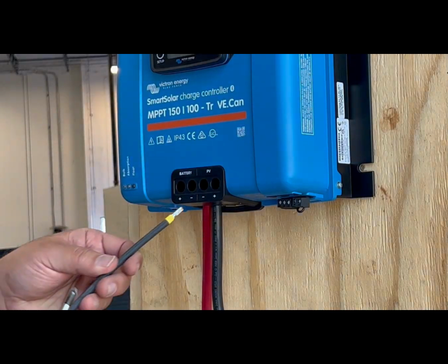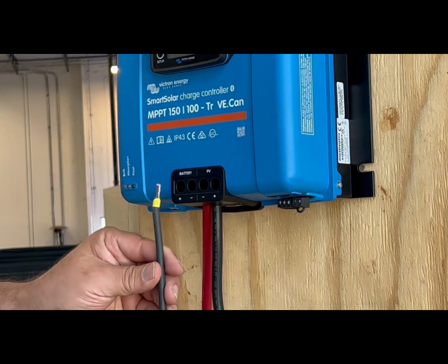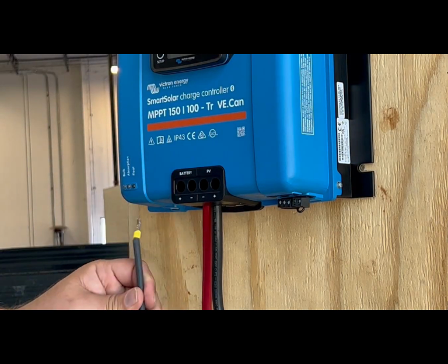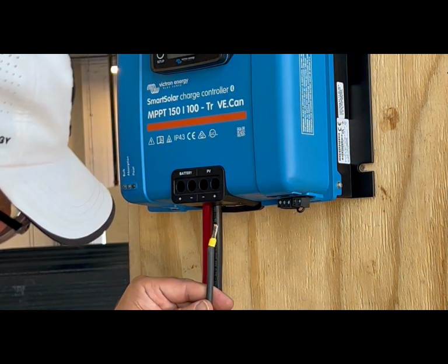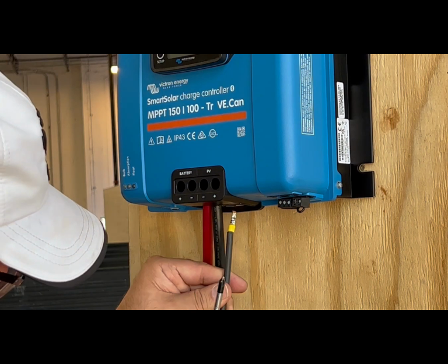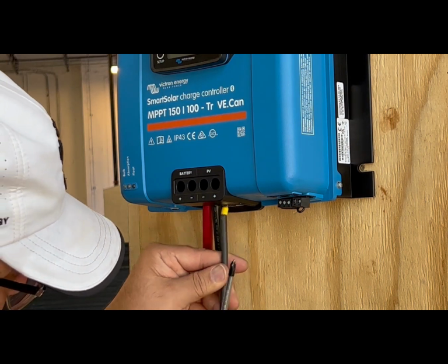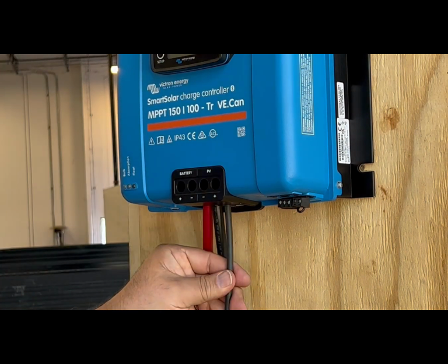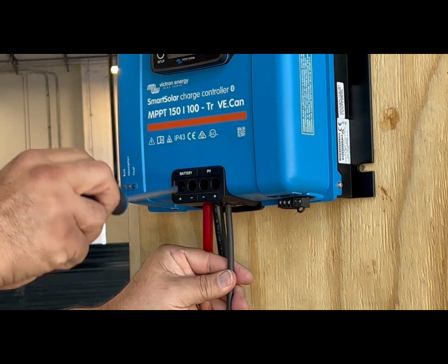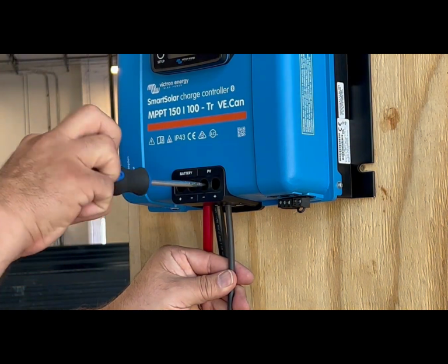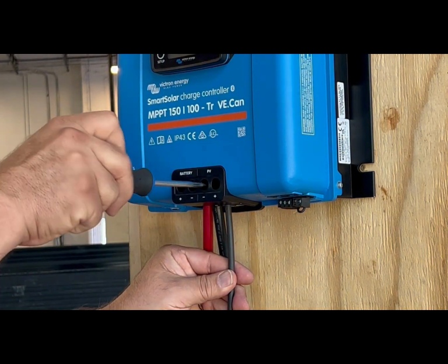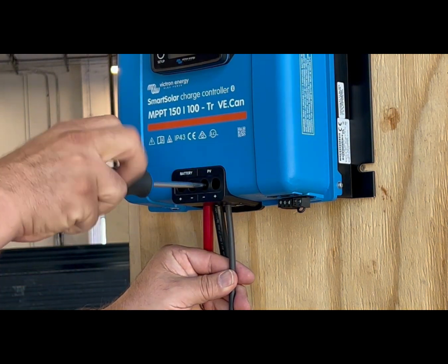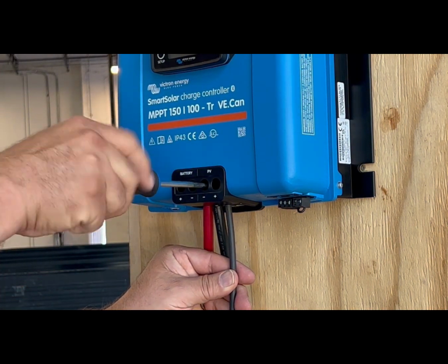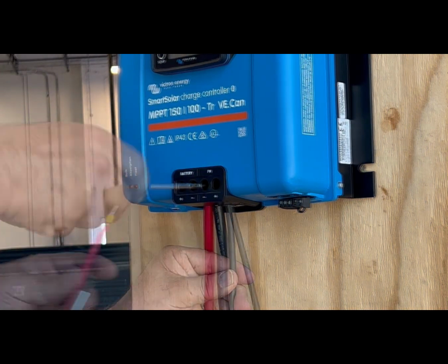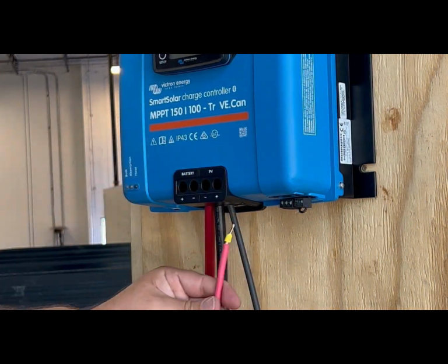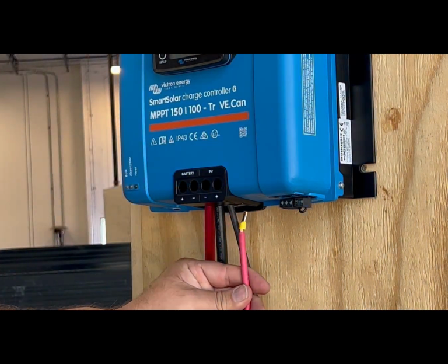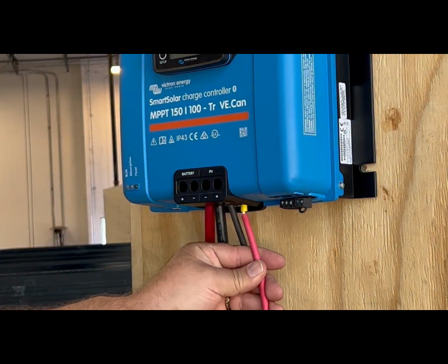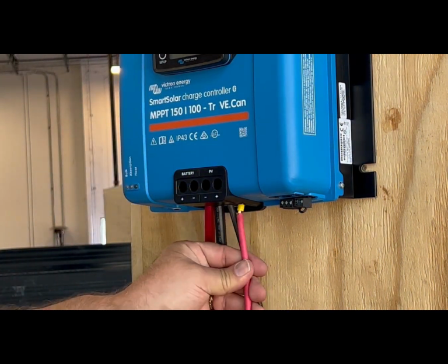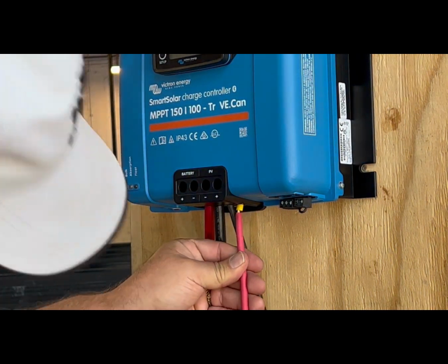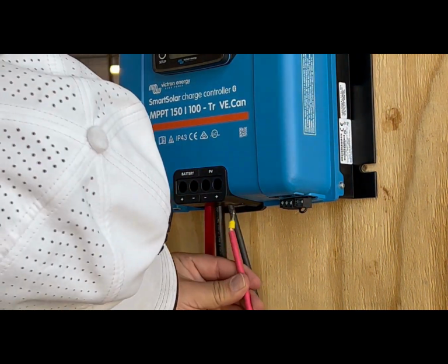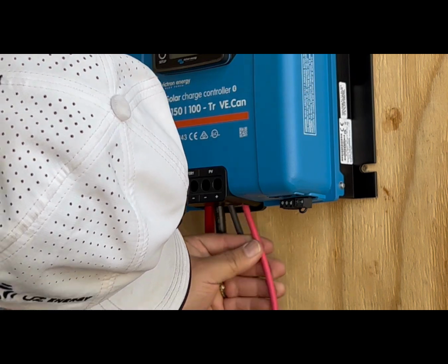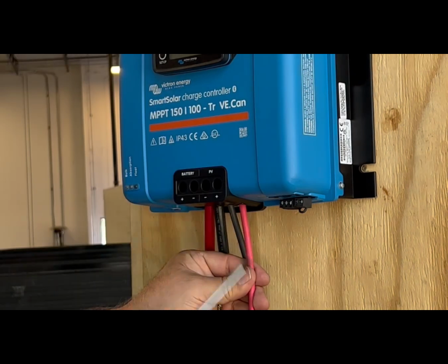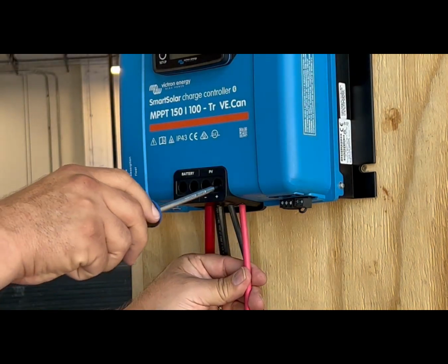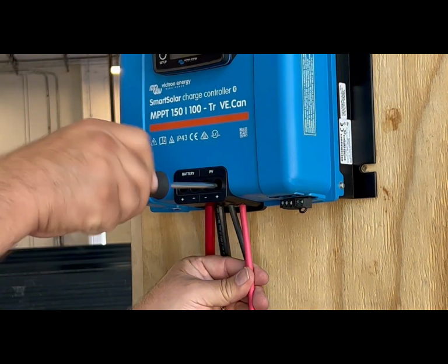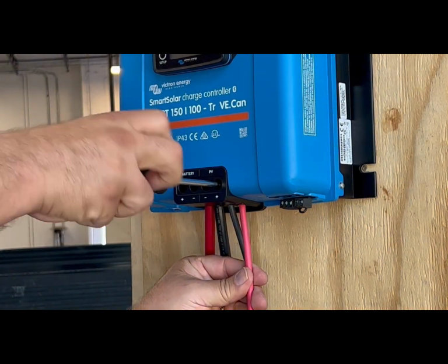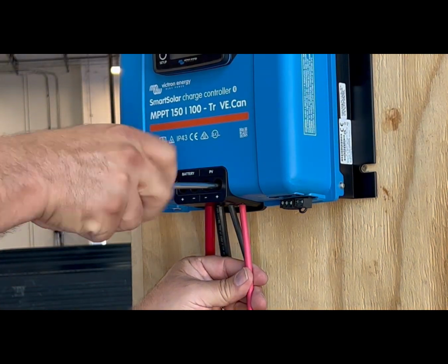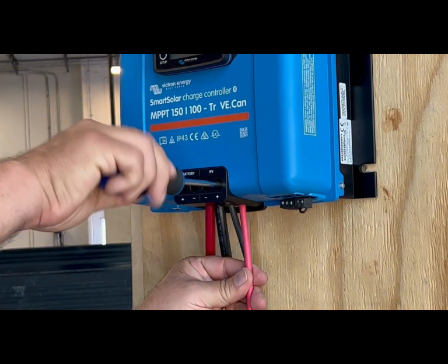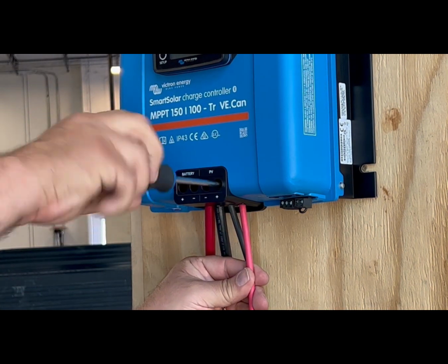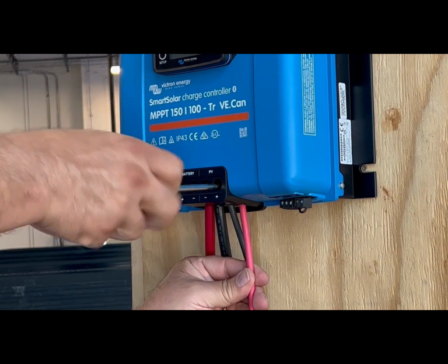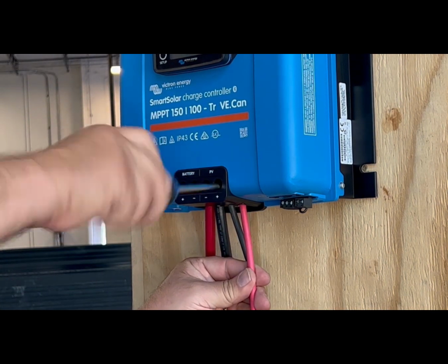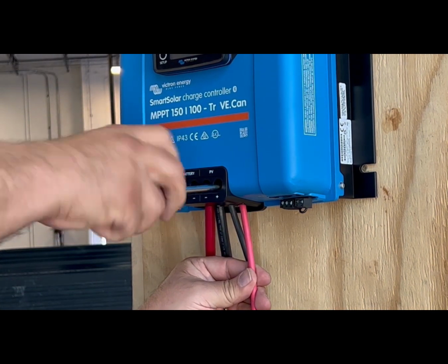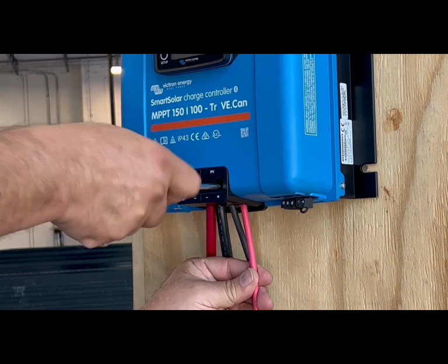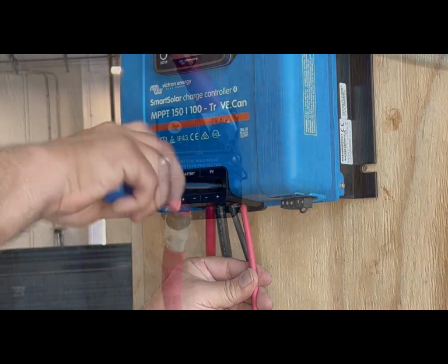Here I'm going to be connecting the solar panel wire. I'm using ferrules, as you'll notice on the ends — this helps keep the end of the wires from fraying and makes a much more secure connection.